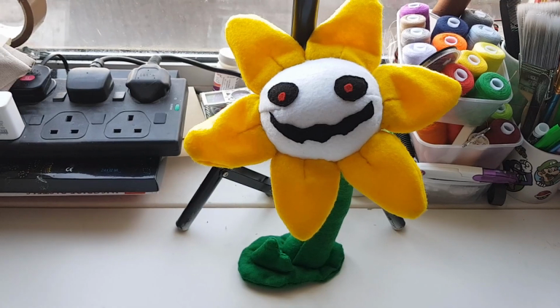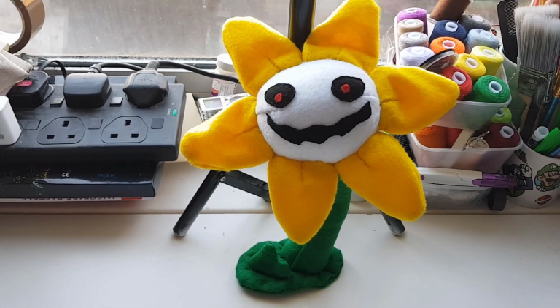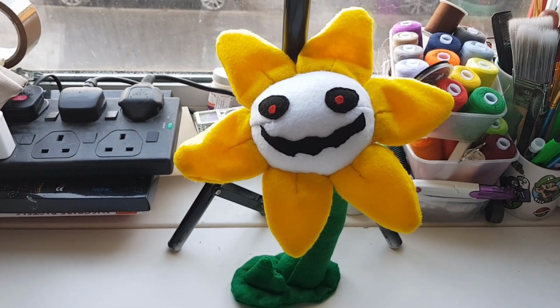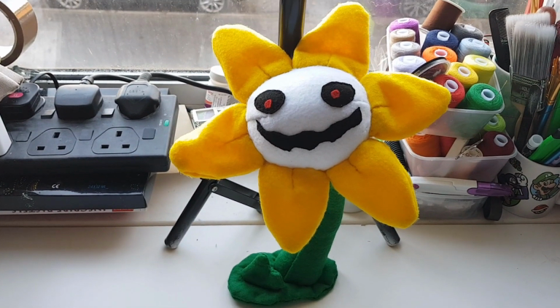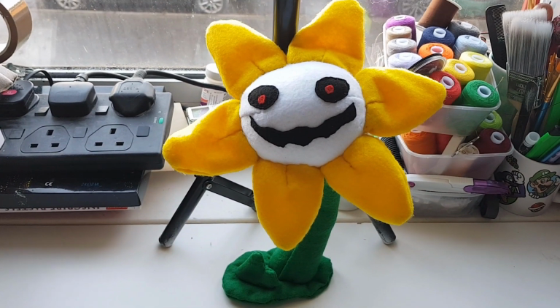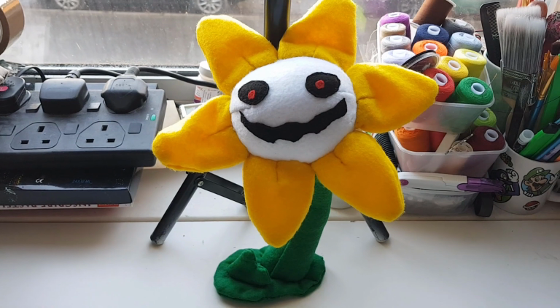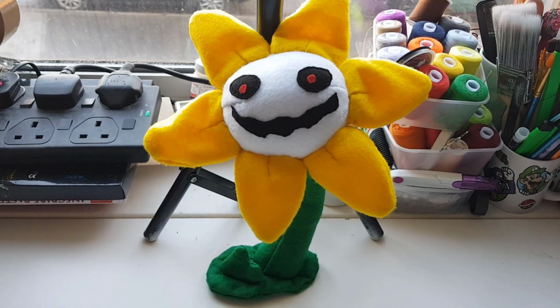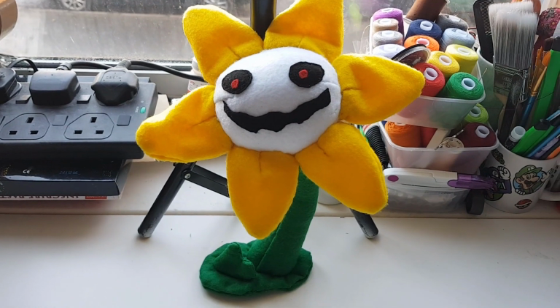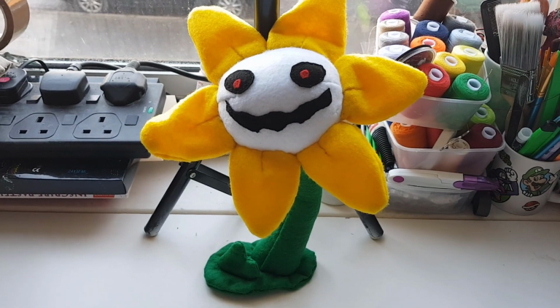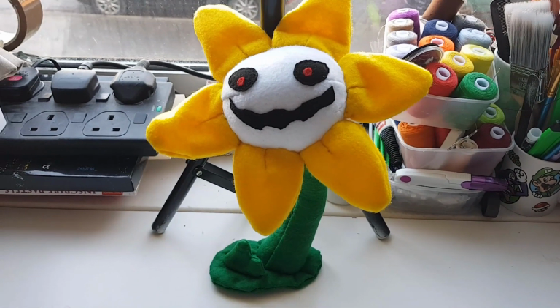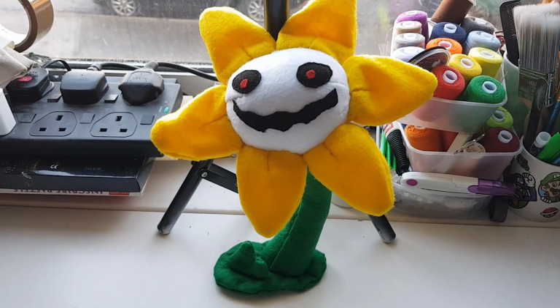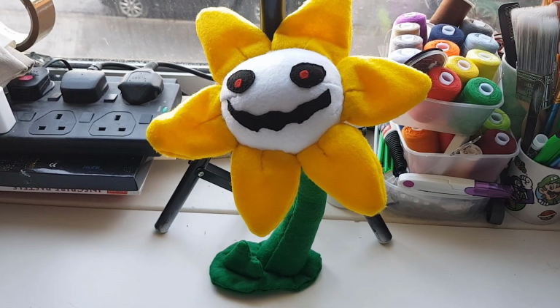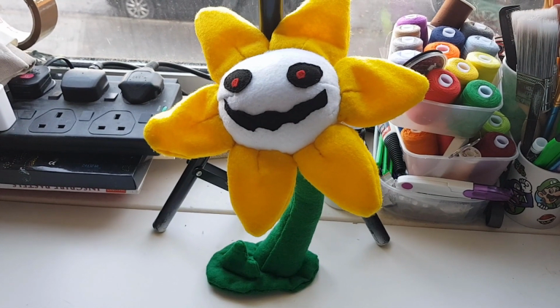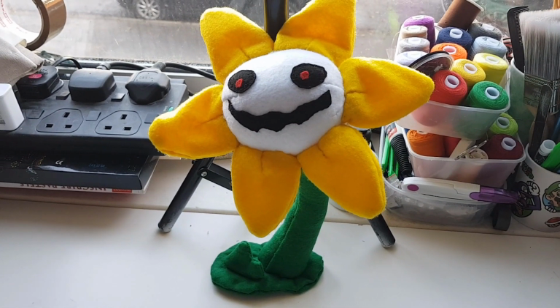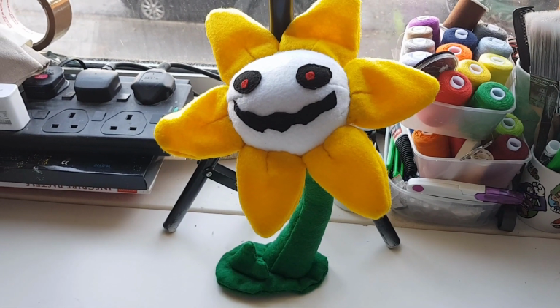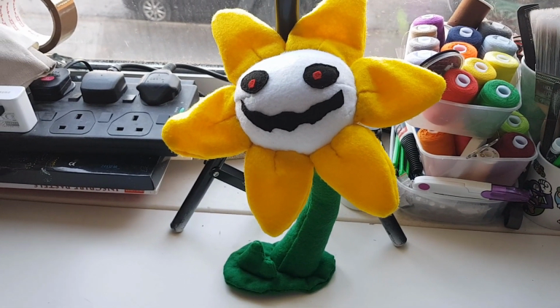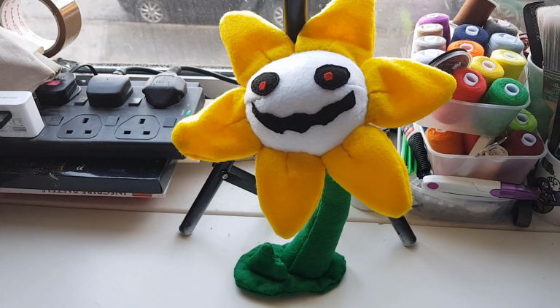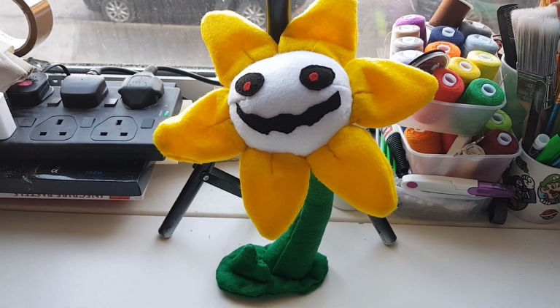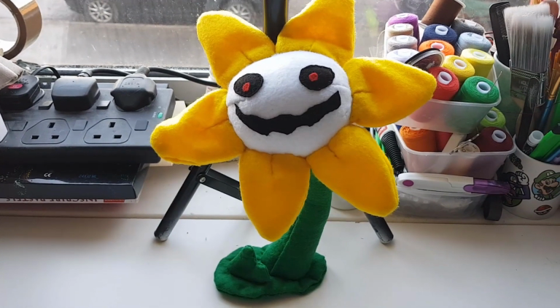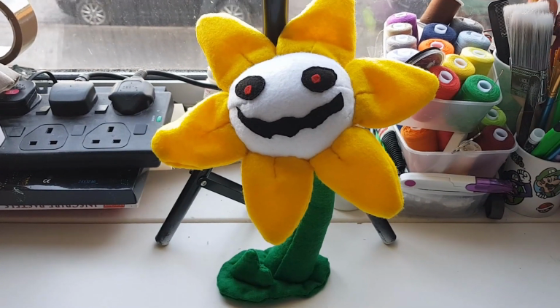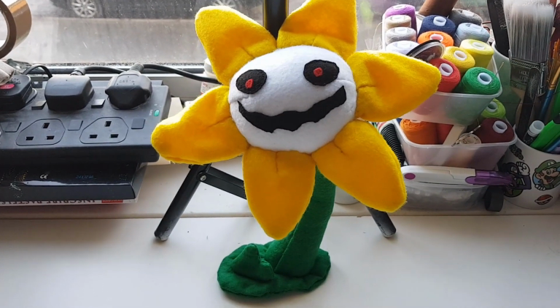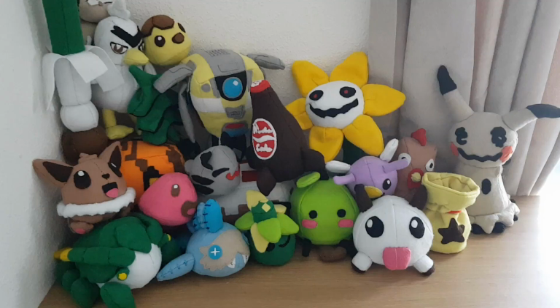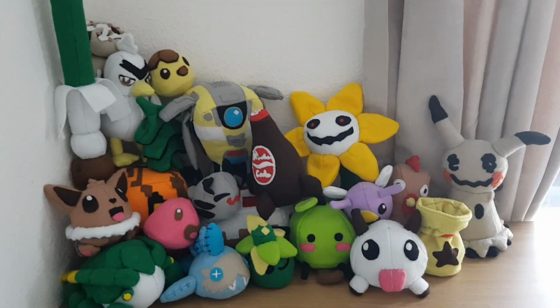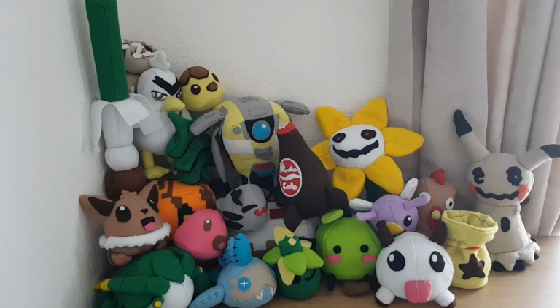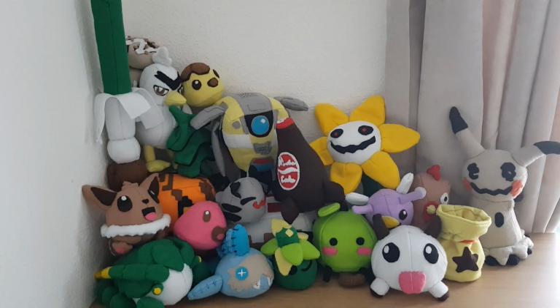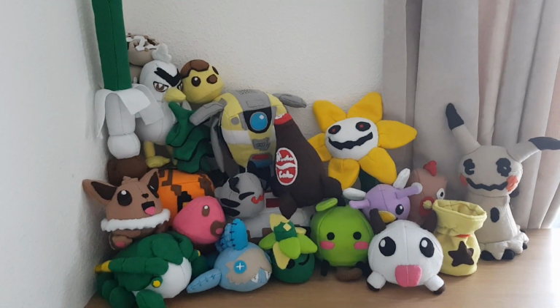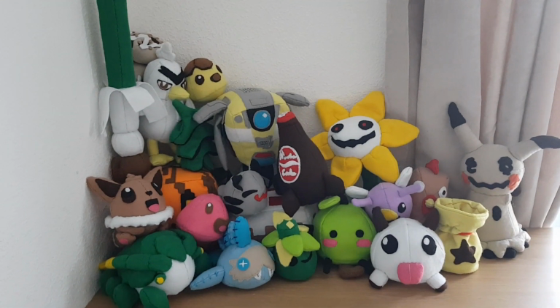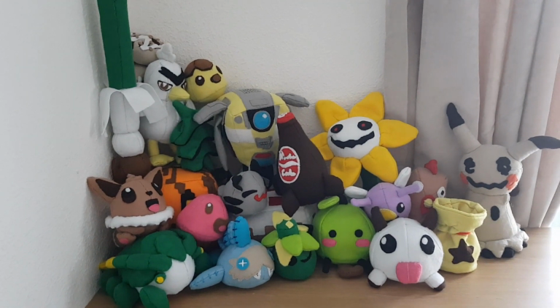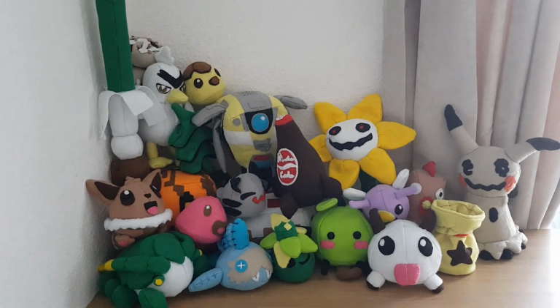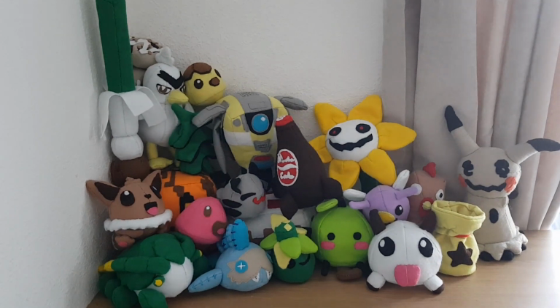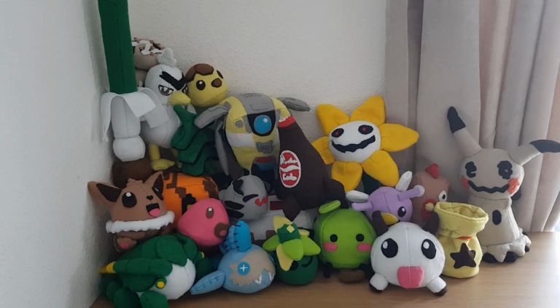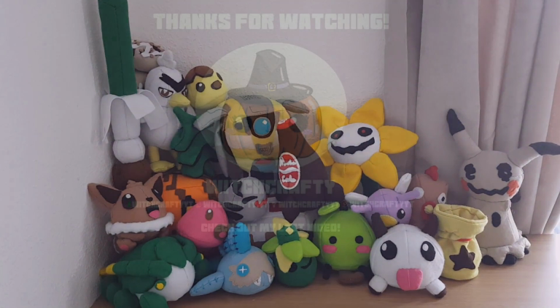And there you have it! That is how you make an evil flowery plush. Please leave a like and subscribe if you enjoyed the video or found this video helpful, and comment down below on ideas that you'd like to see me make next. Why don't you go check out my other videos? I upload new craft videos every single week.